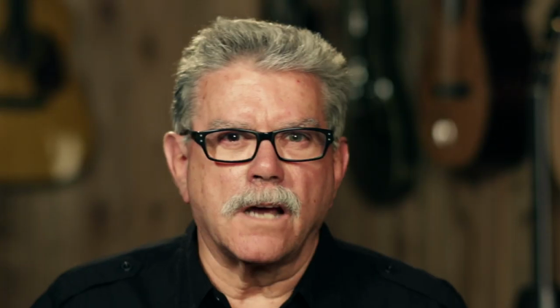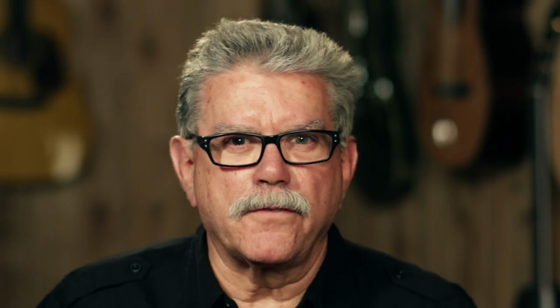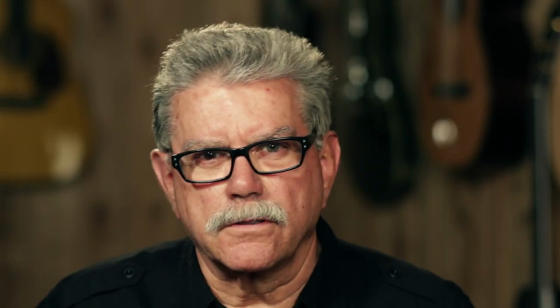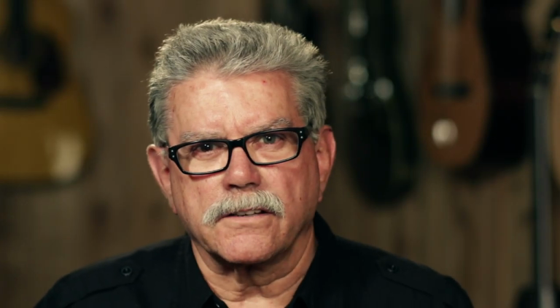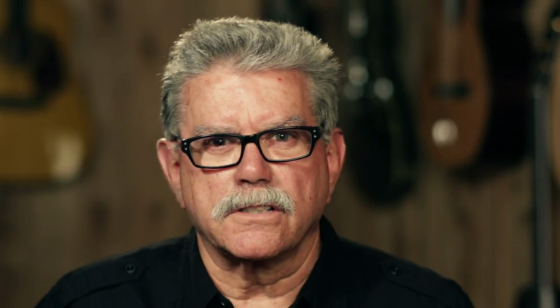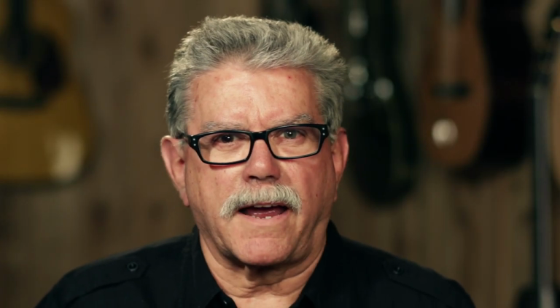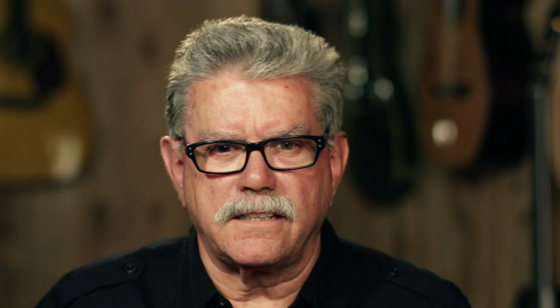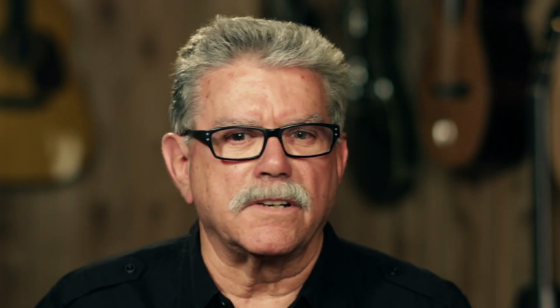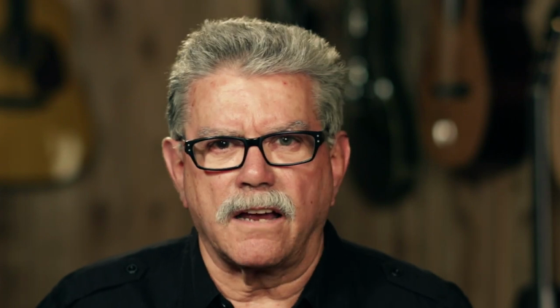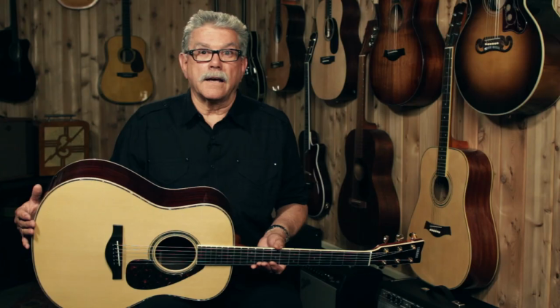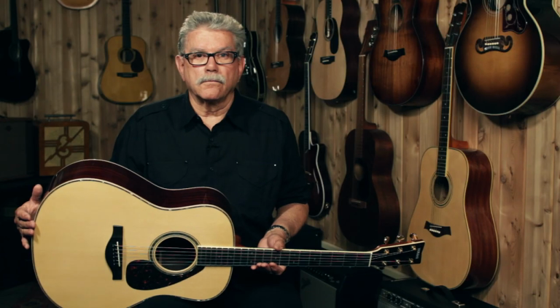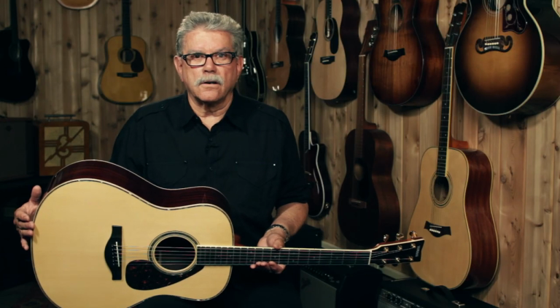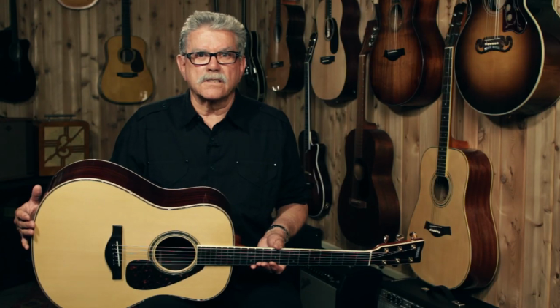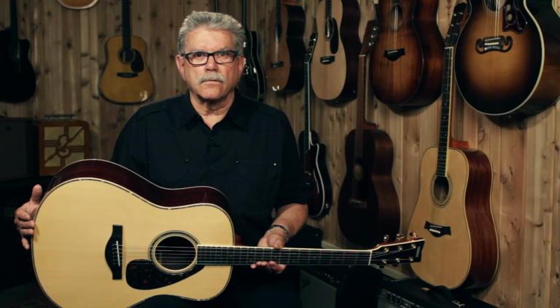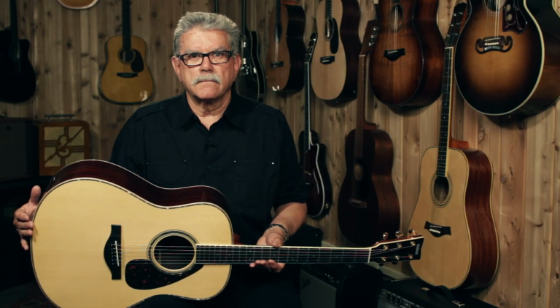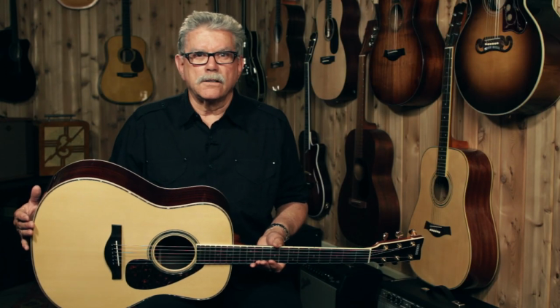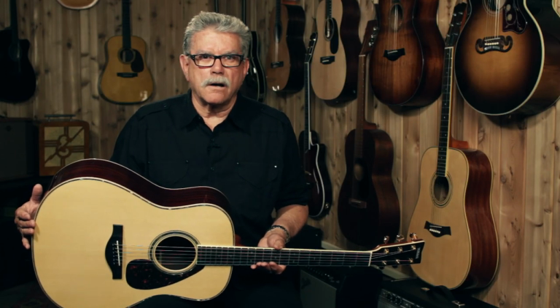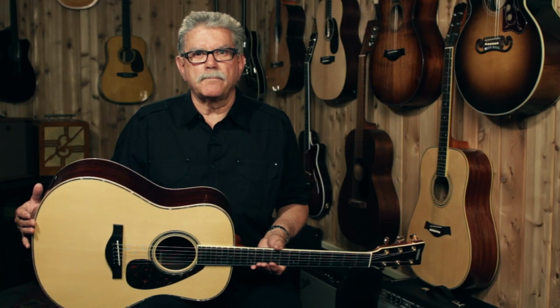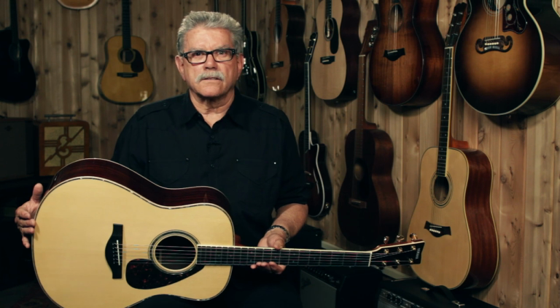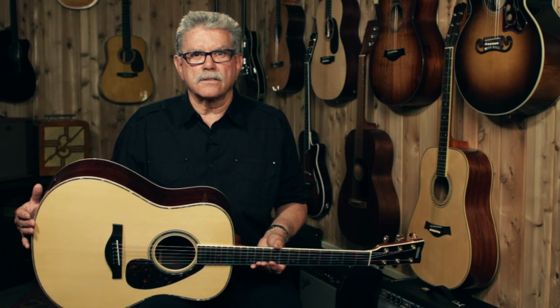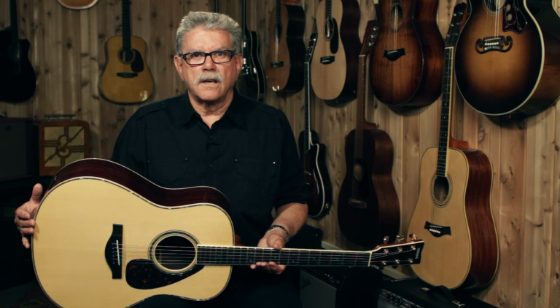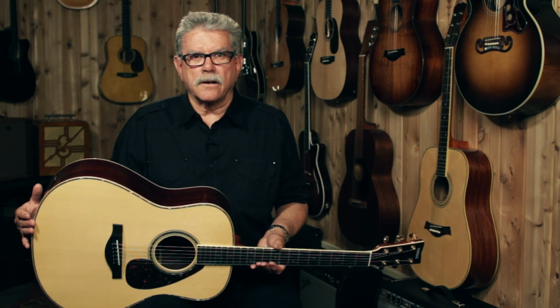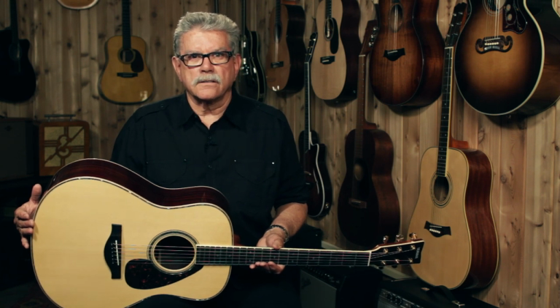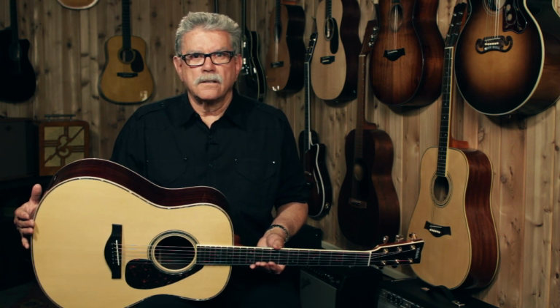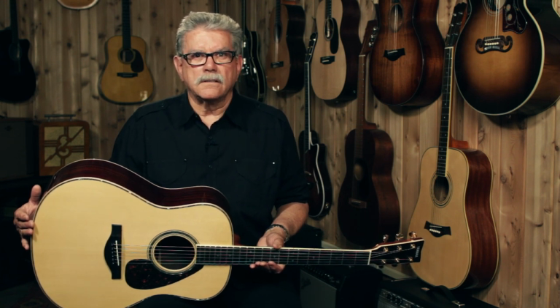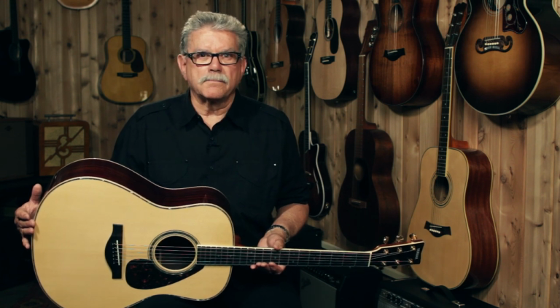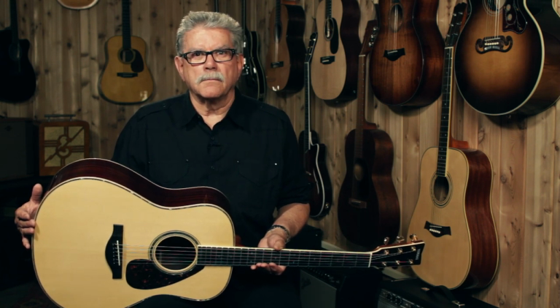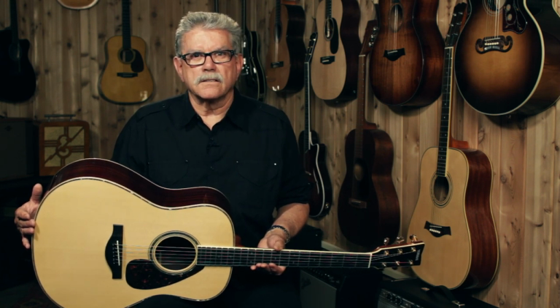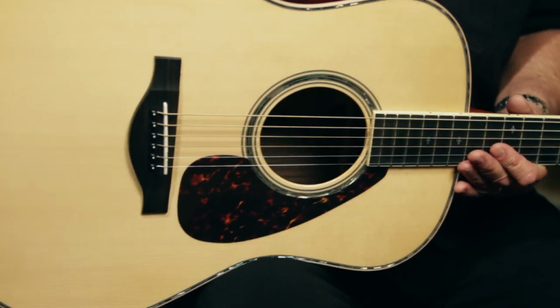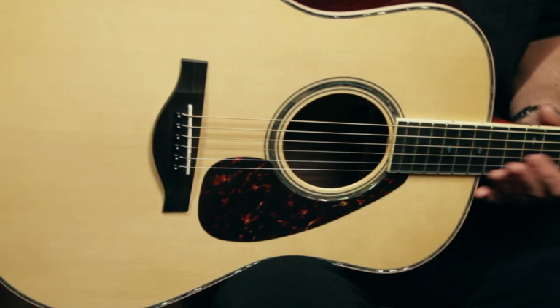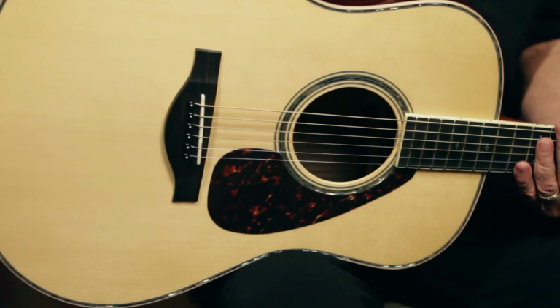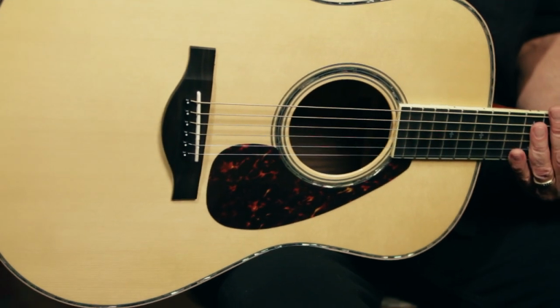Yamaha first introduced the L series guitars back in 1975, and after a really long successful run, Yamaha re-specced this series and modernized it to meet today's playing demands.